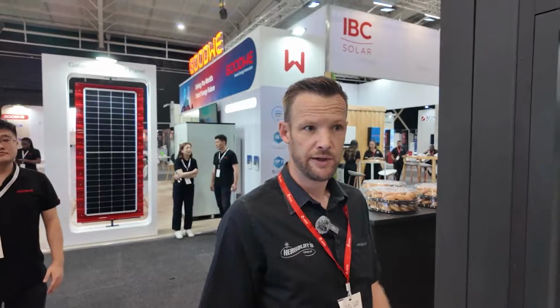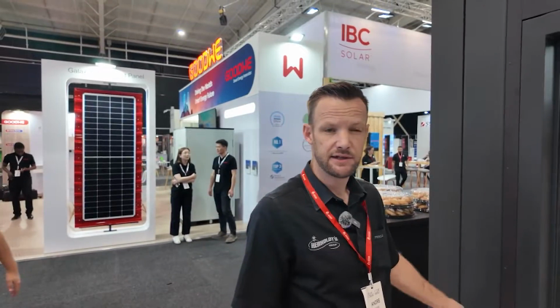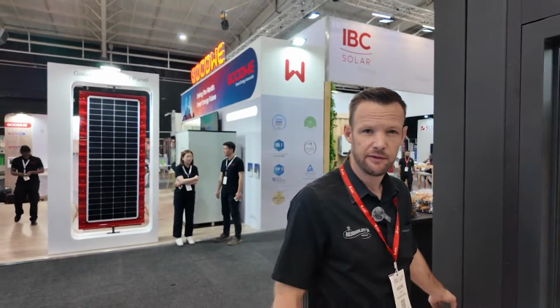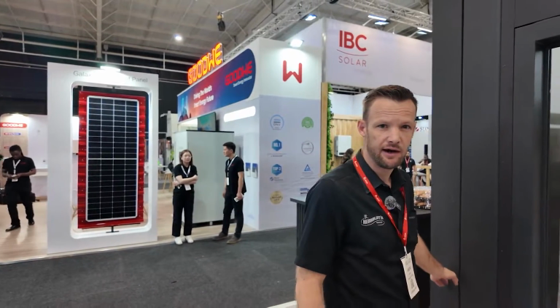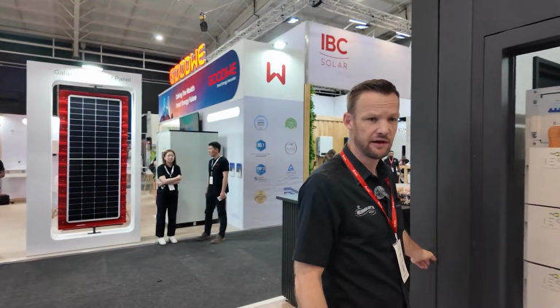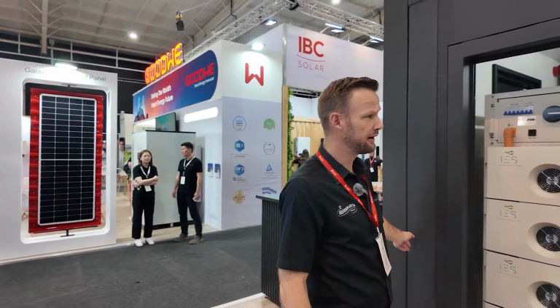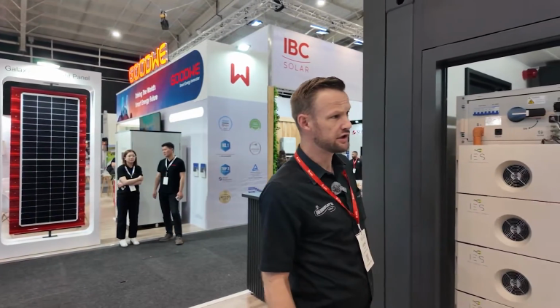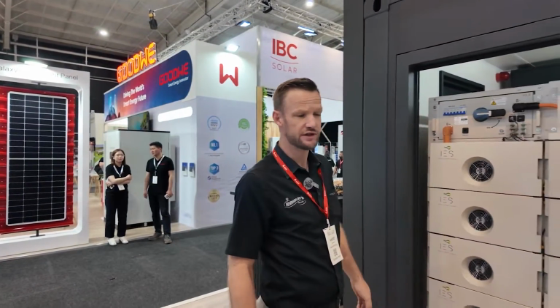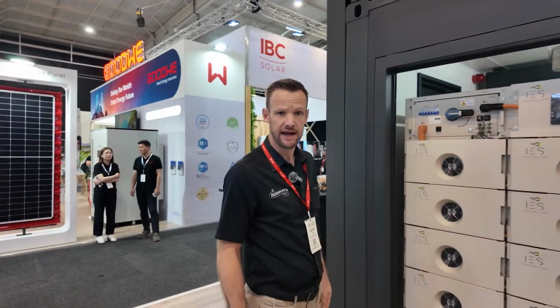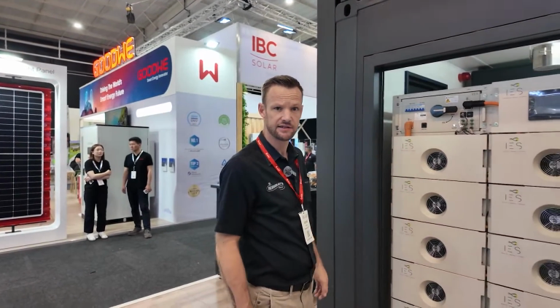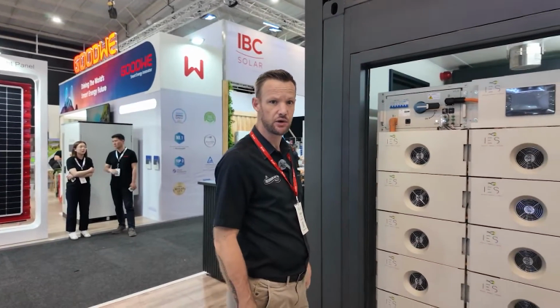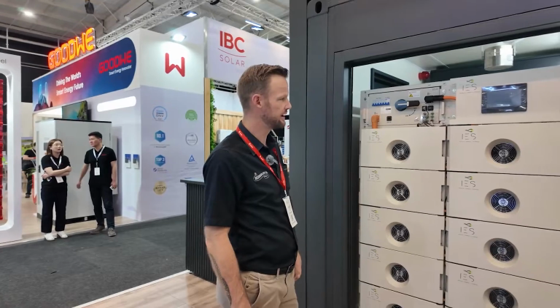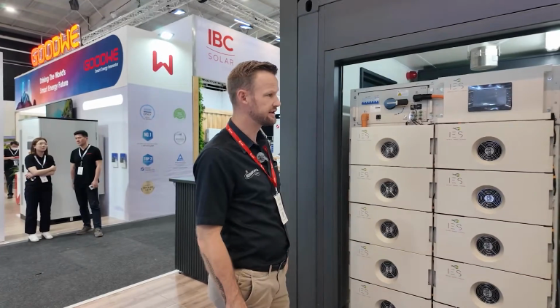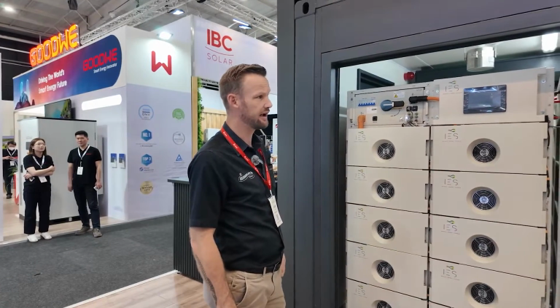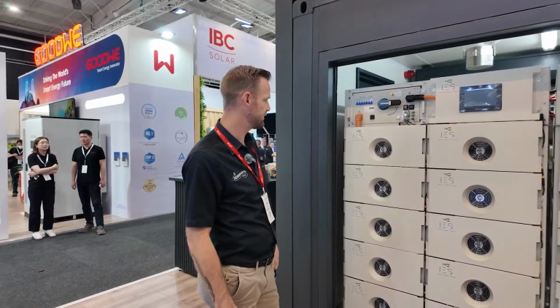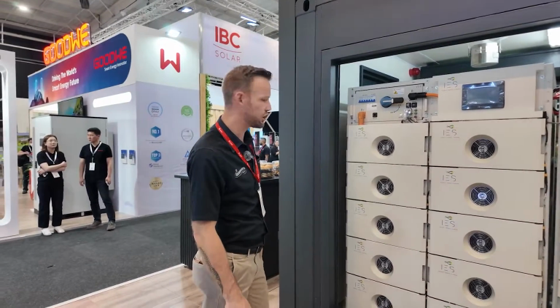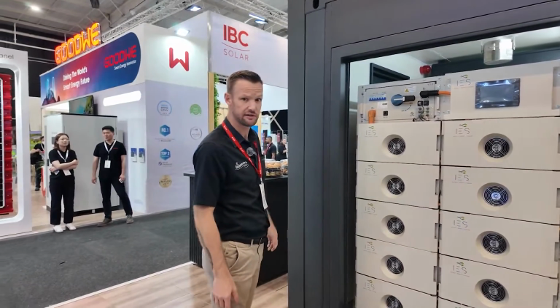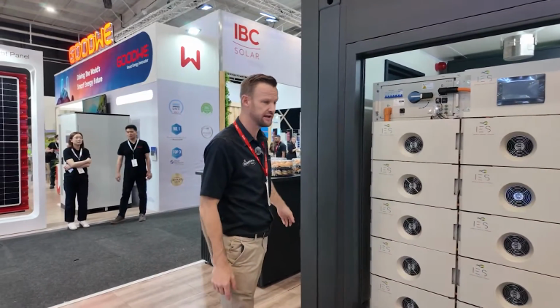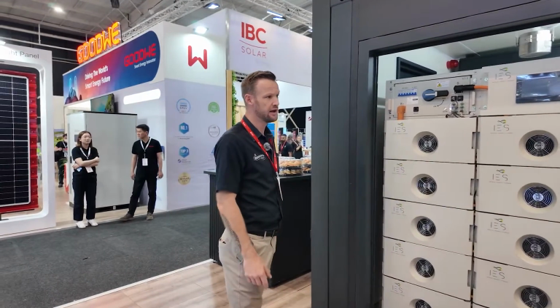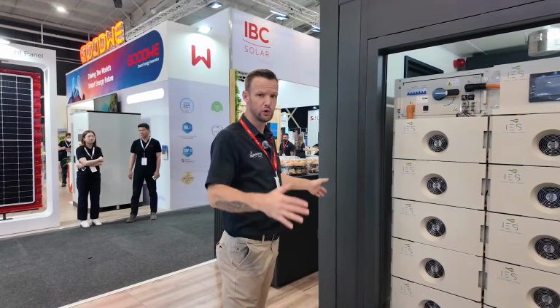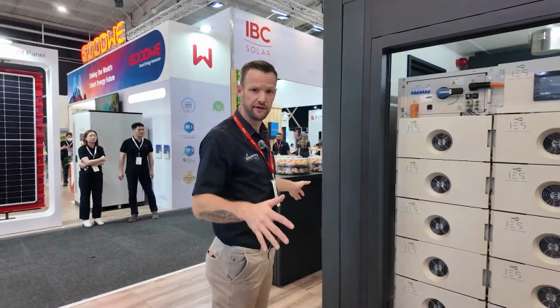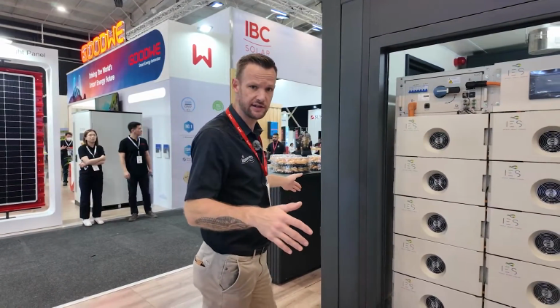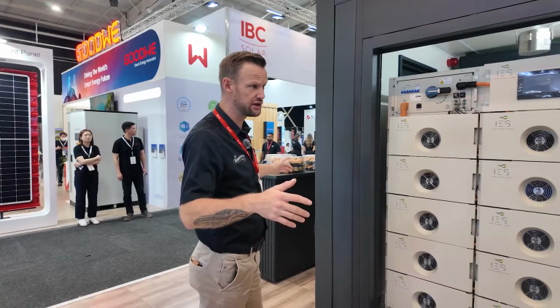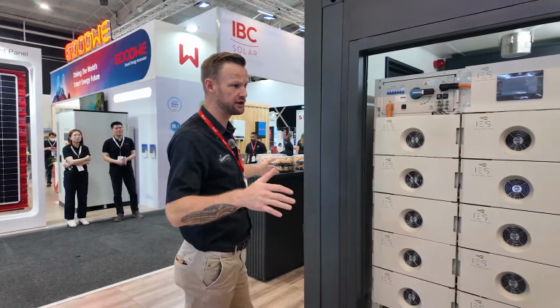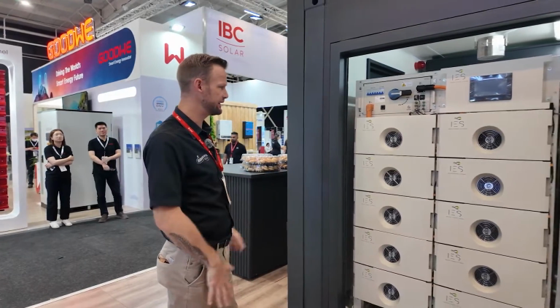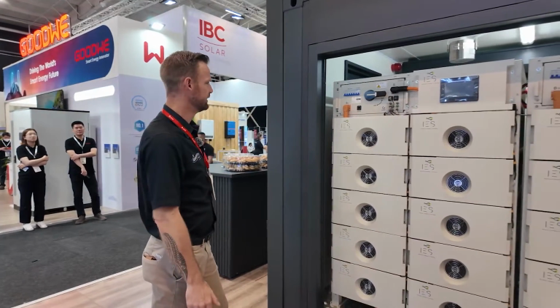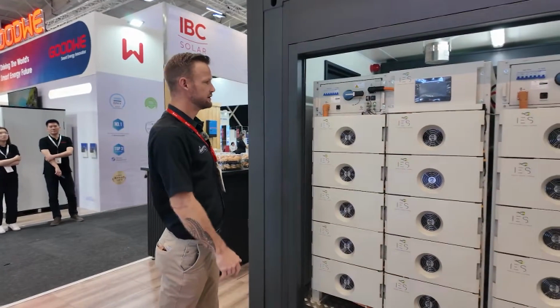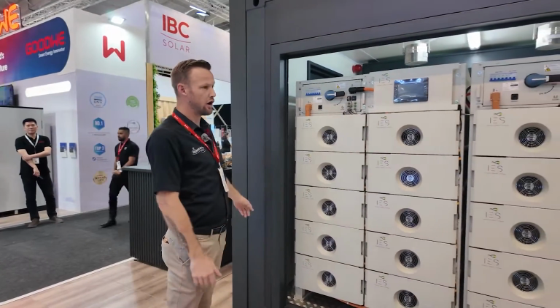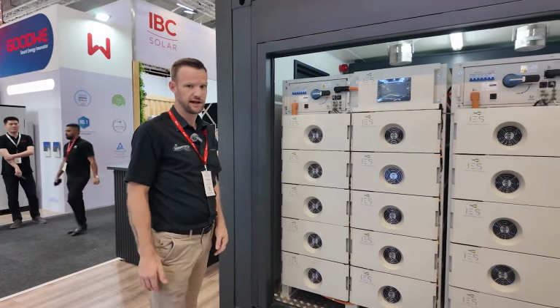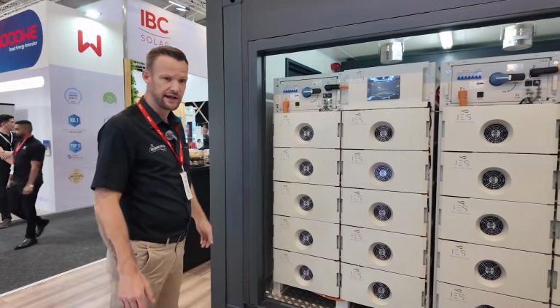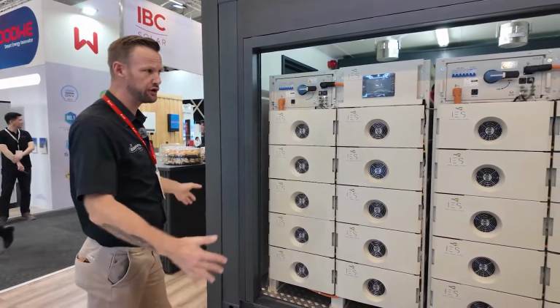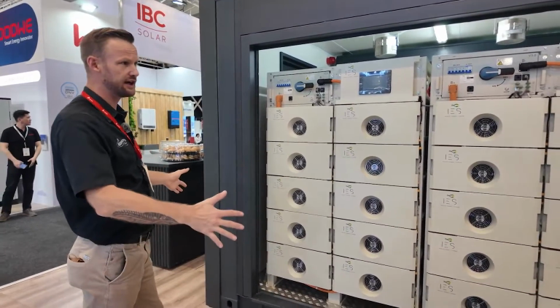Good morning, my name is Andre Lindenberg. I'm the product manager for CES, a new venture that we started last year — full containerized energy storage solutions. I'm going to take you through this design.